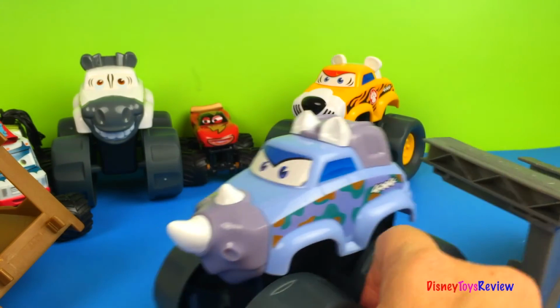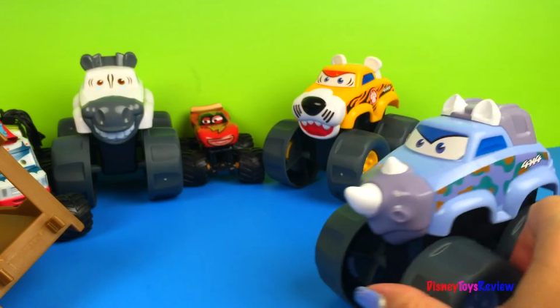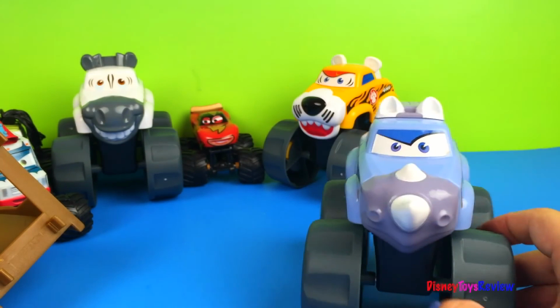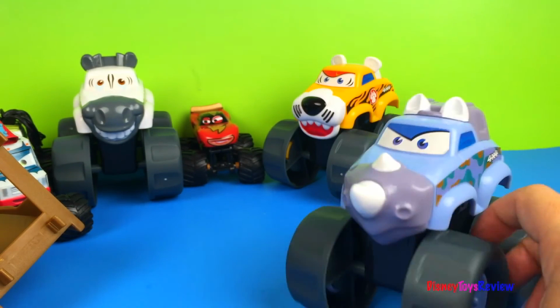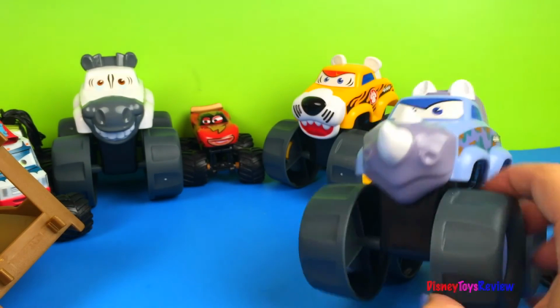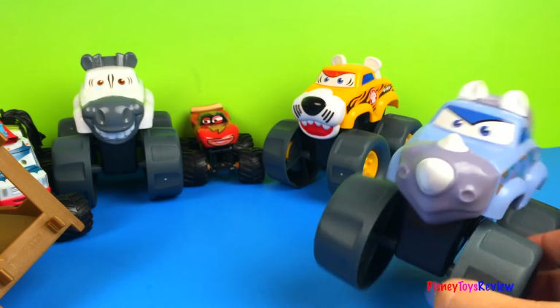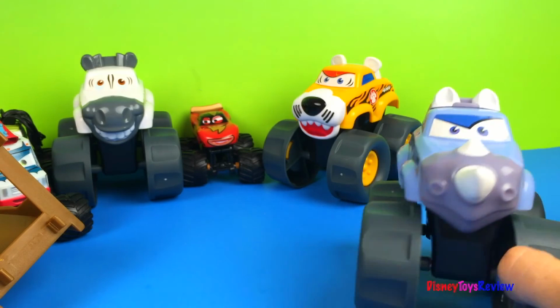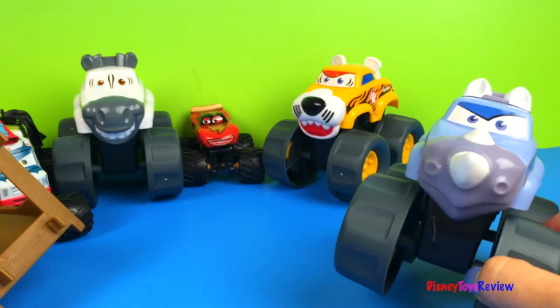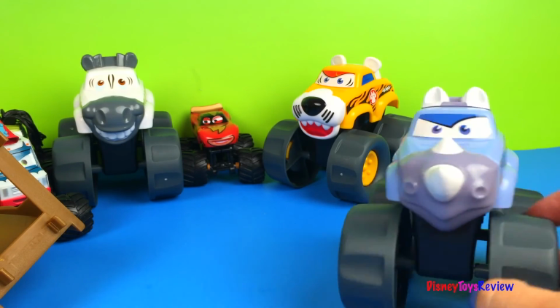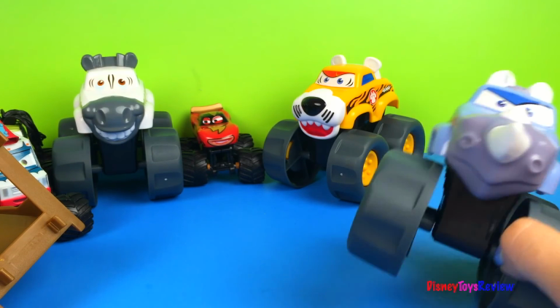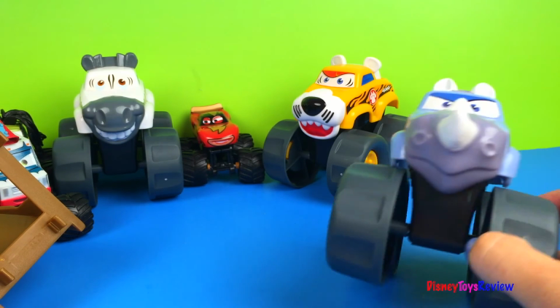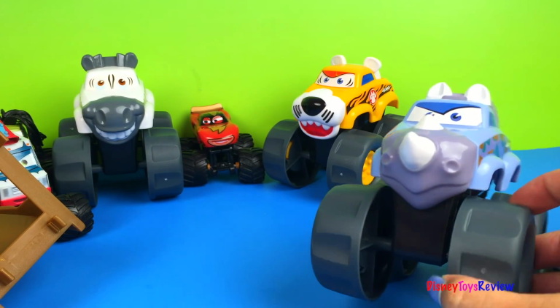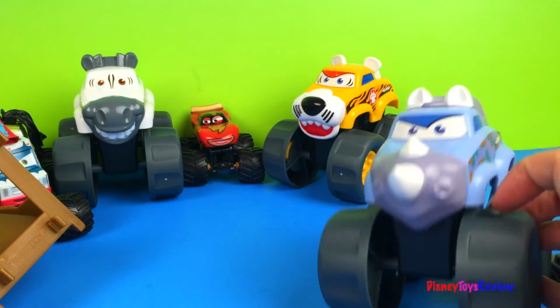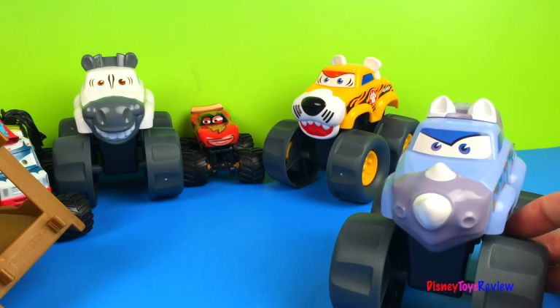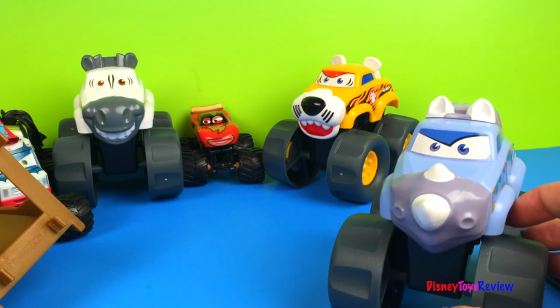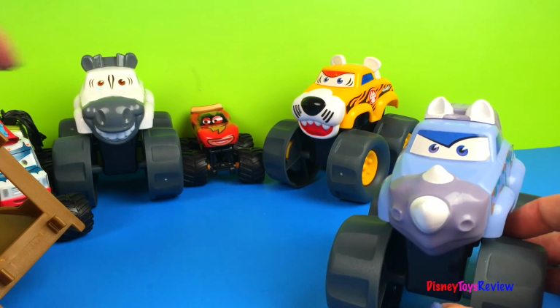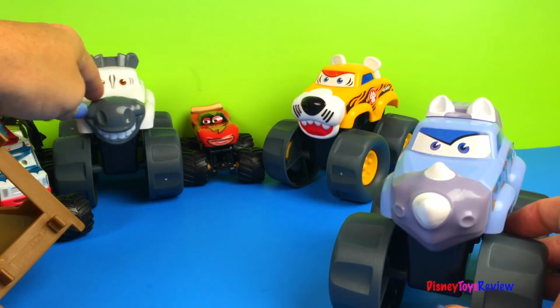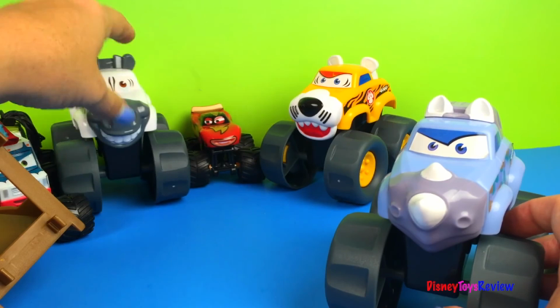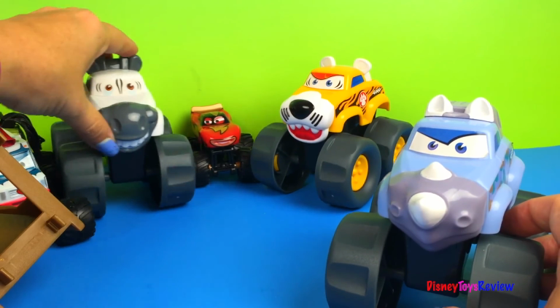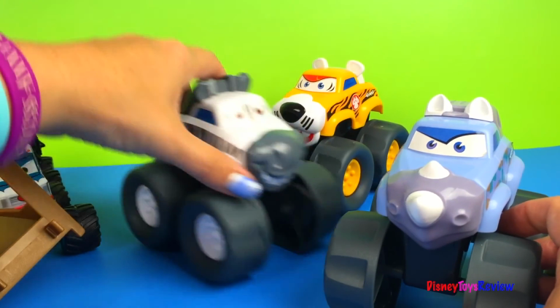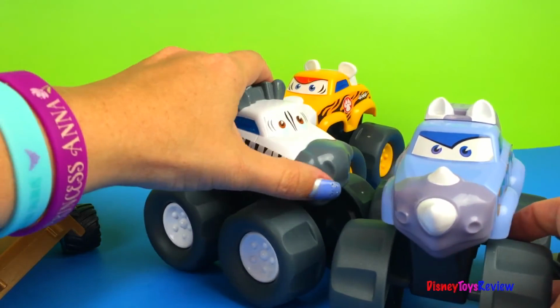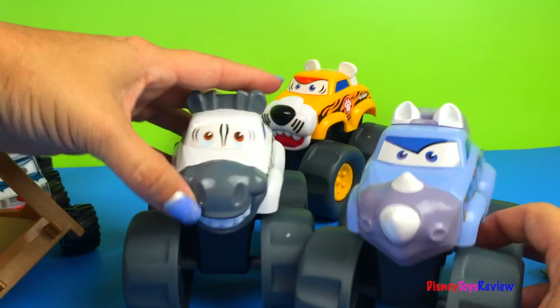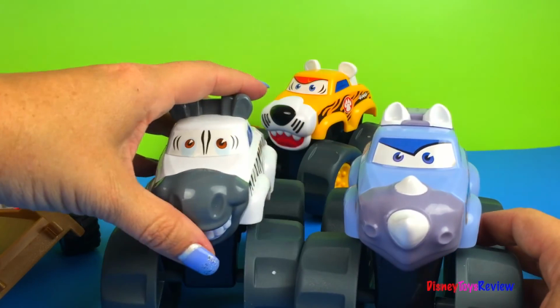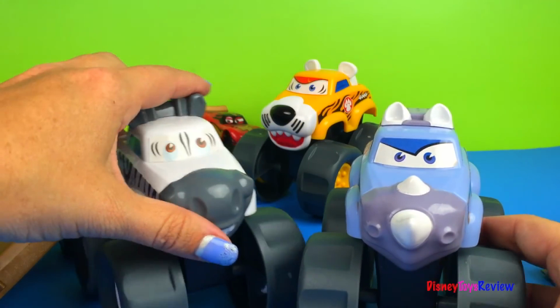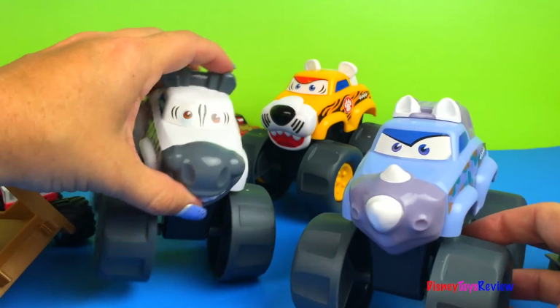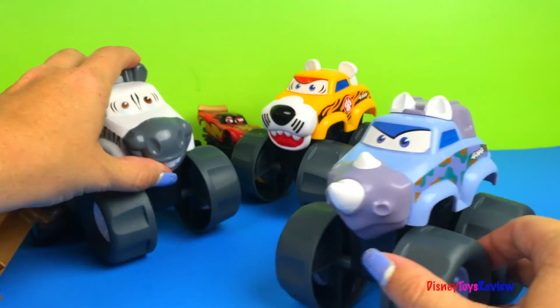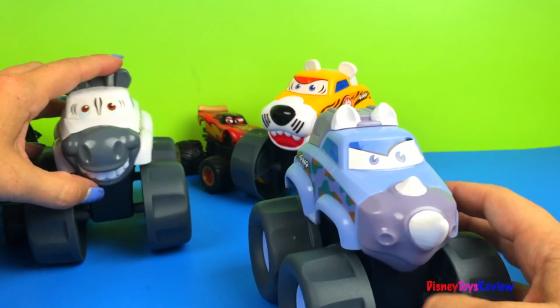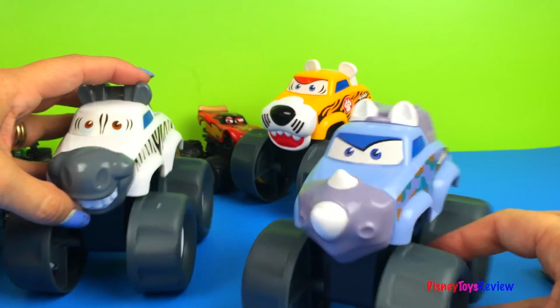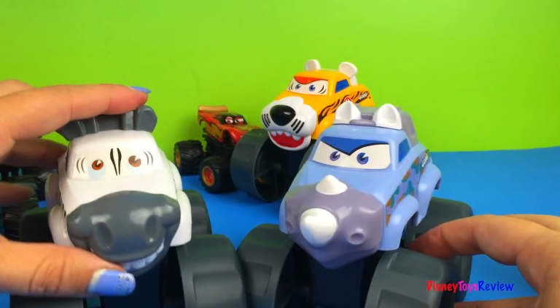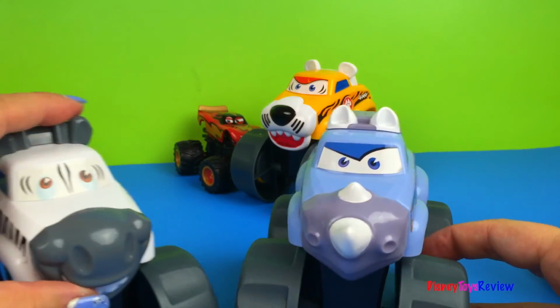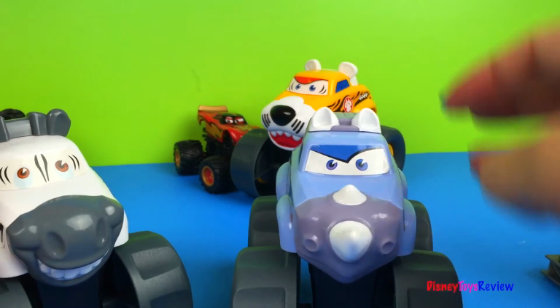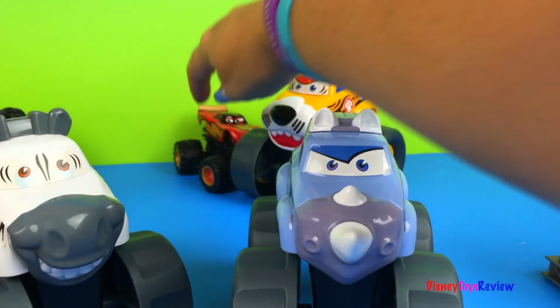It looks like McQueen and his gang won this time, but we'll take them on another time. Don't forget to subscribe and stay tuned right here on Disney Toys Review for more videos with your favorite toys.